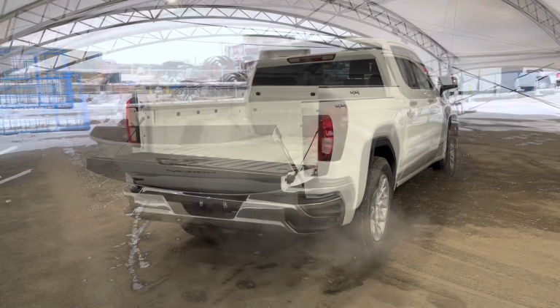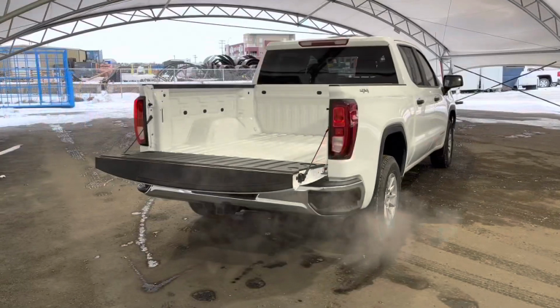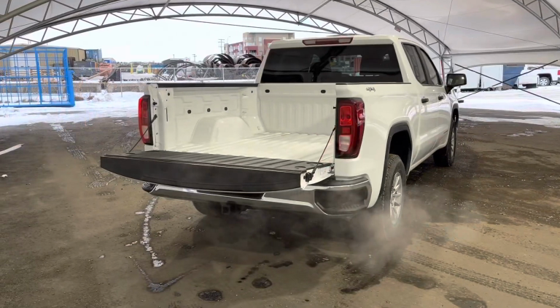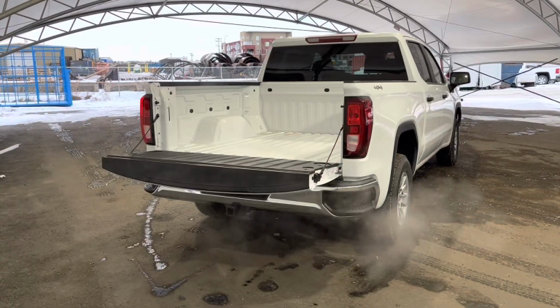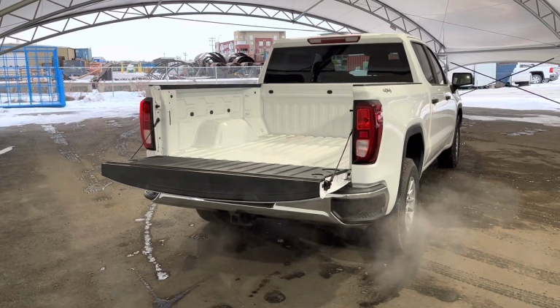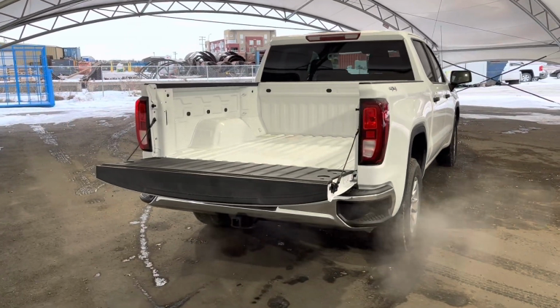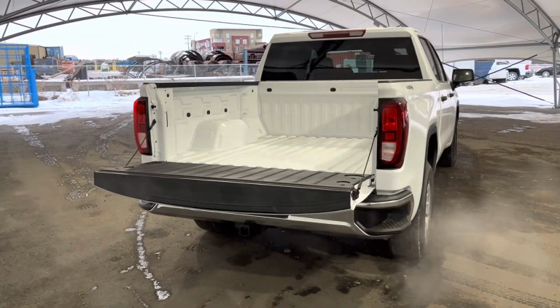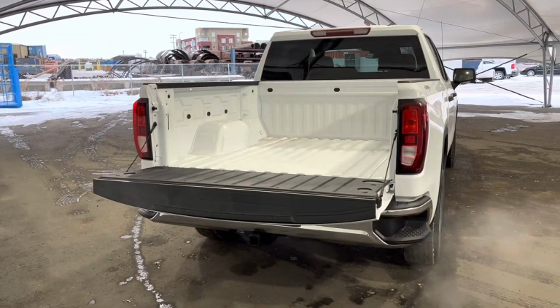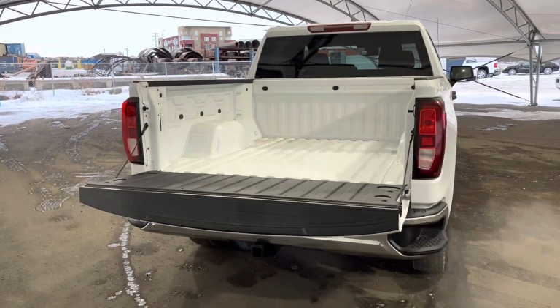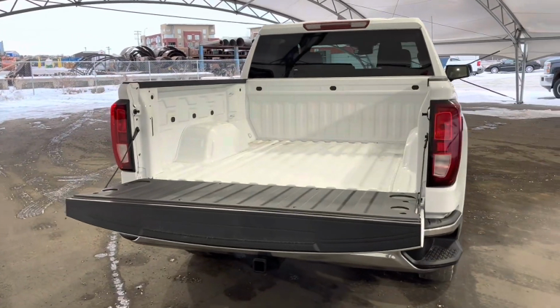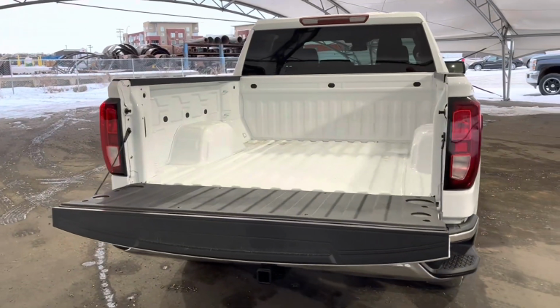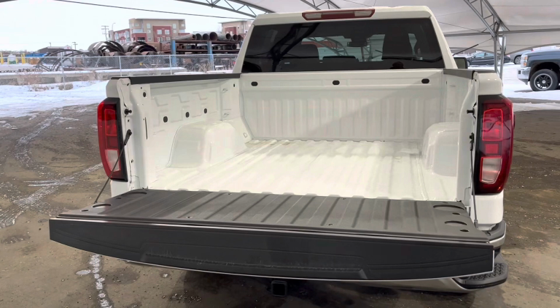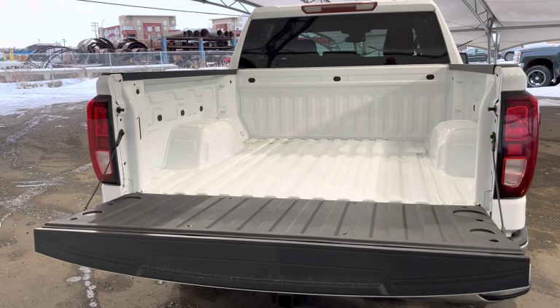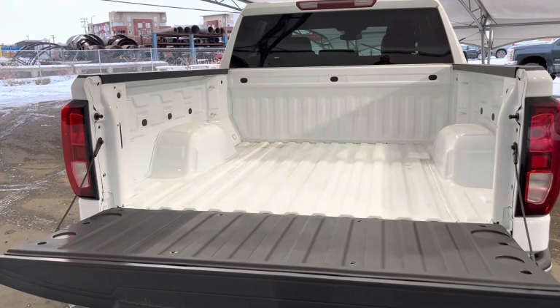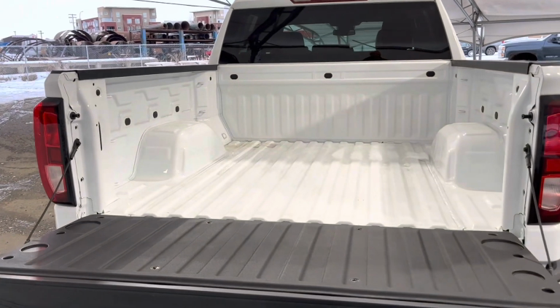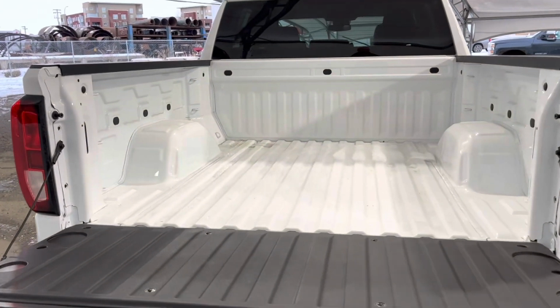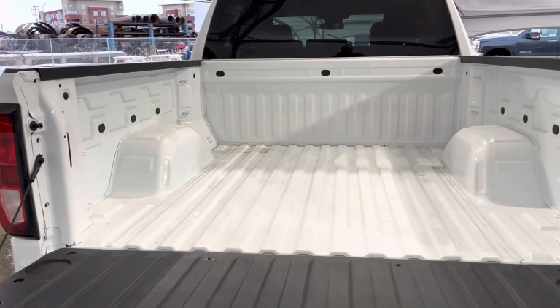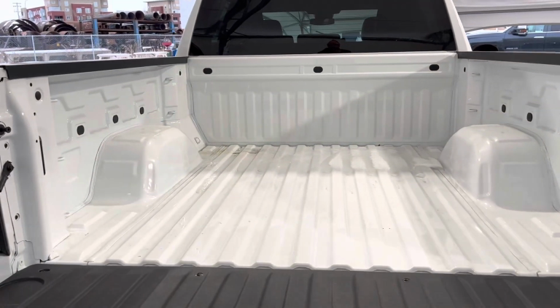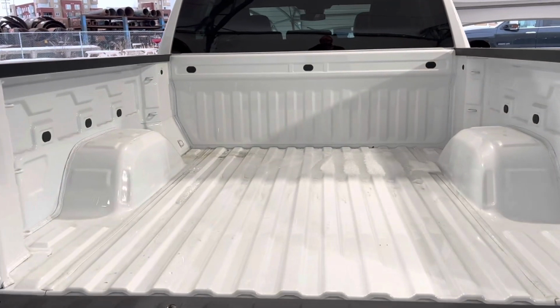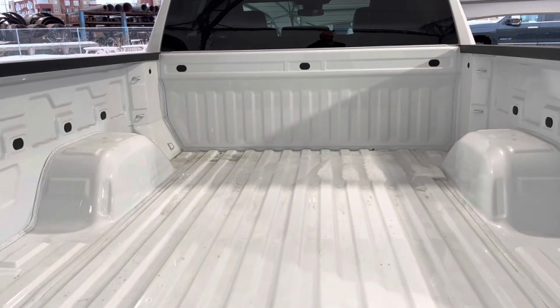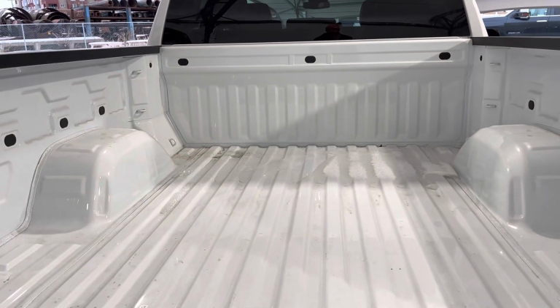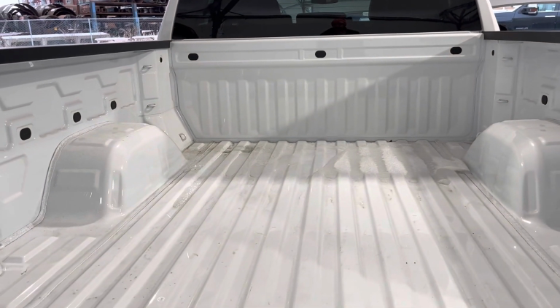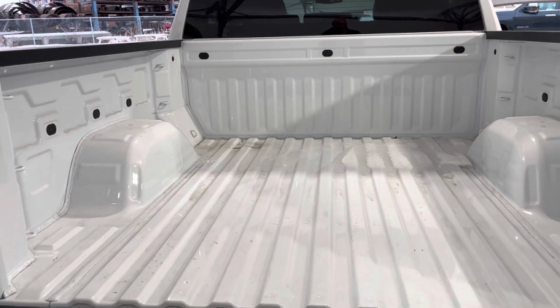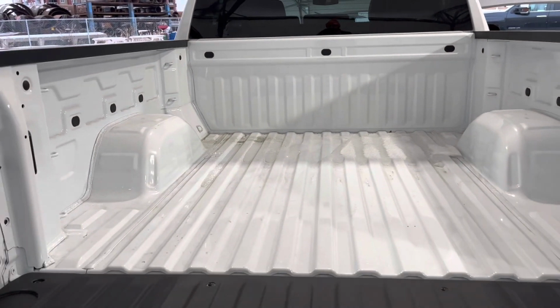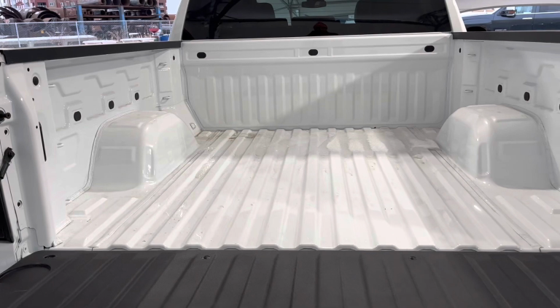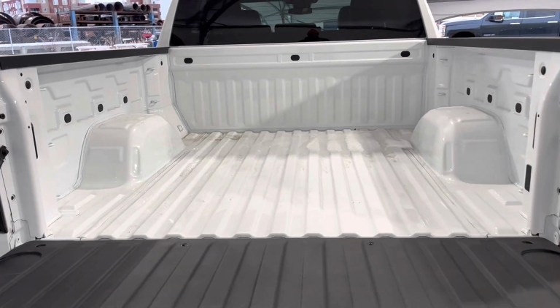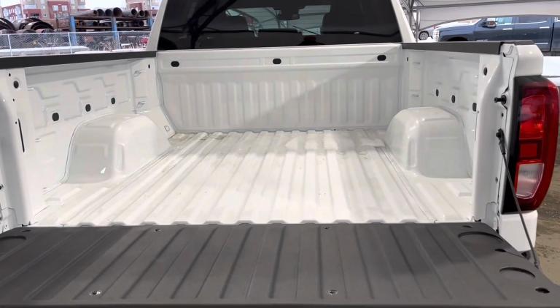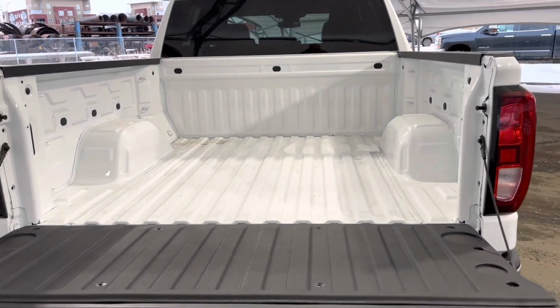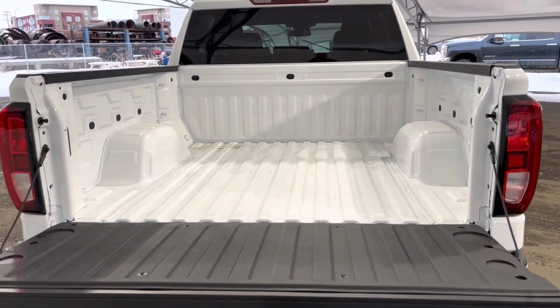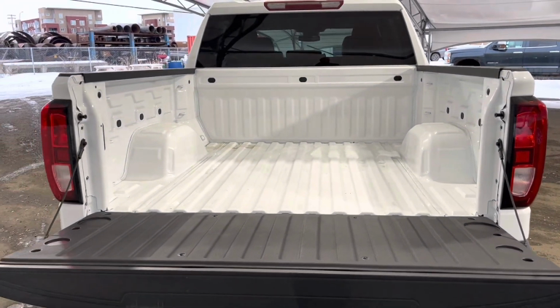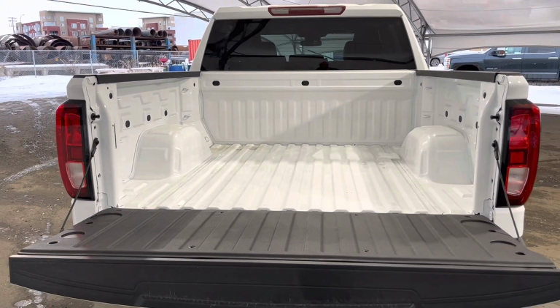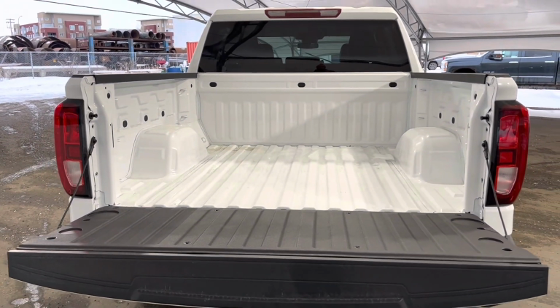Here we're looking at the box and tailgate area. As you can see, it is quite a deep box, easily fitting a loveseat in here, or just helping your buddy move in general.